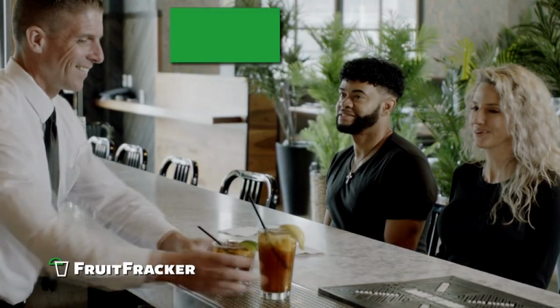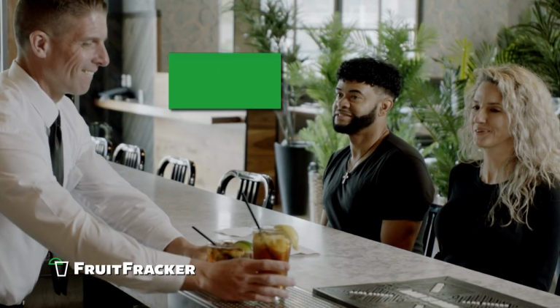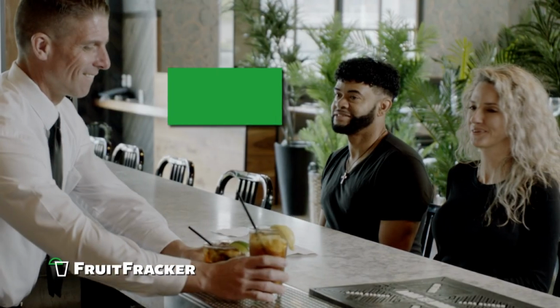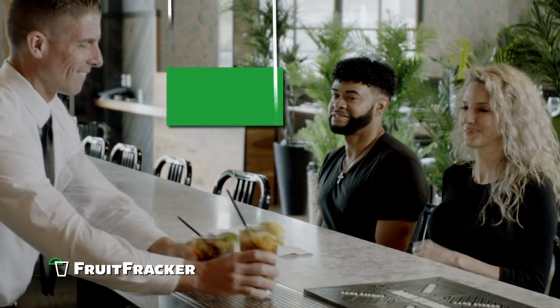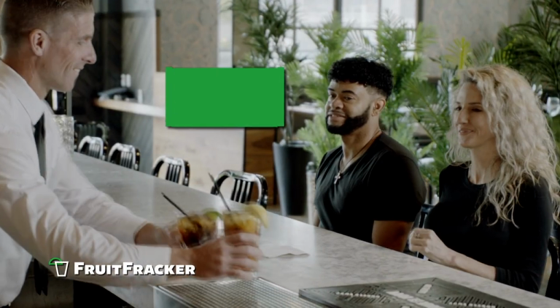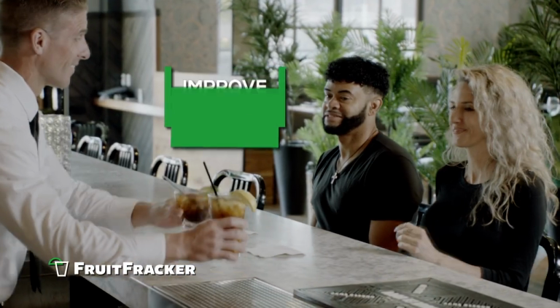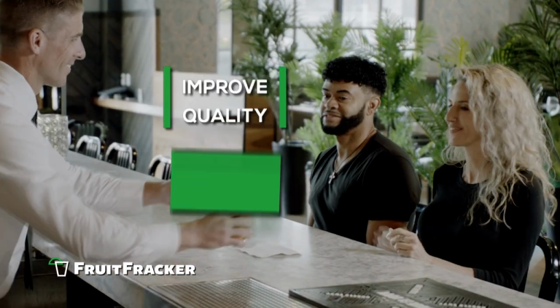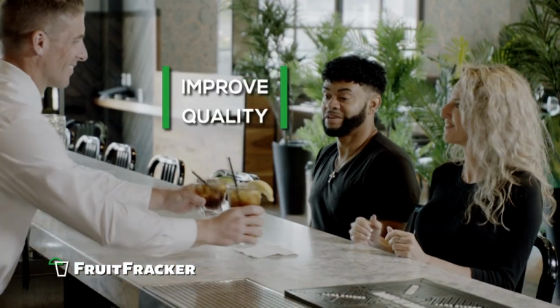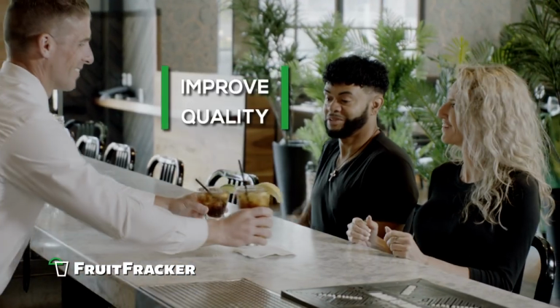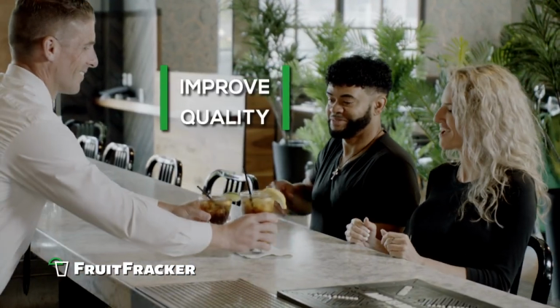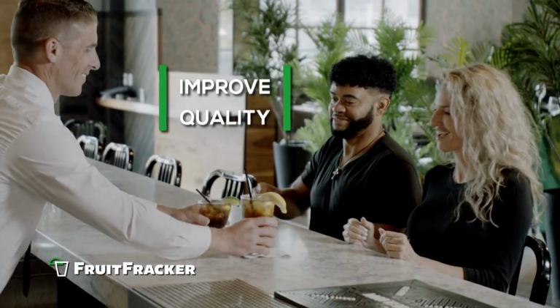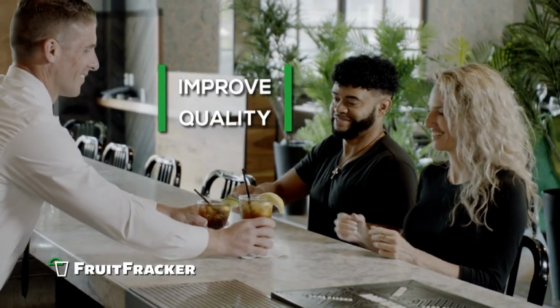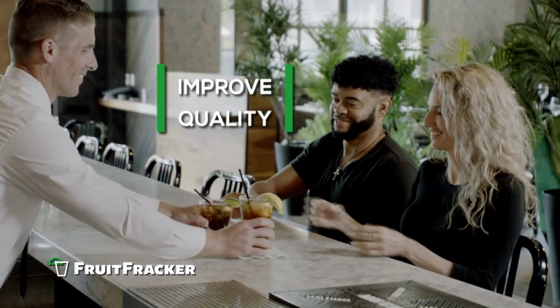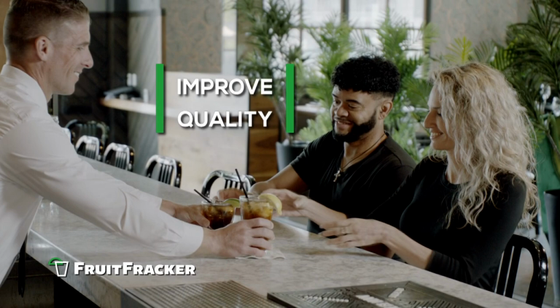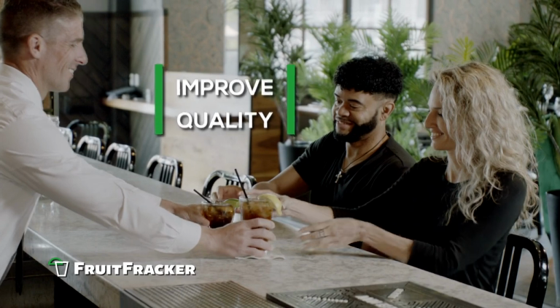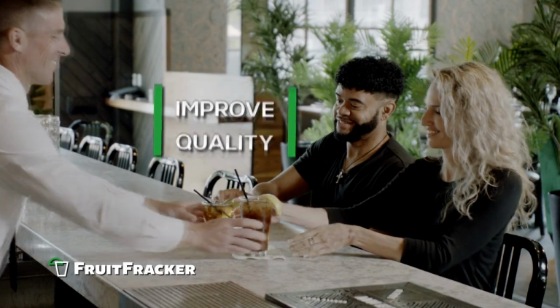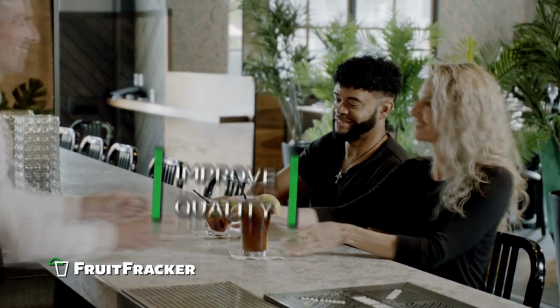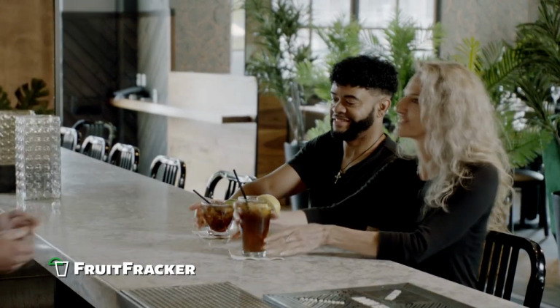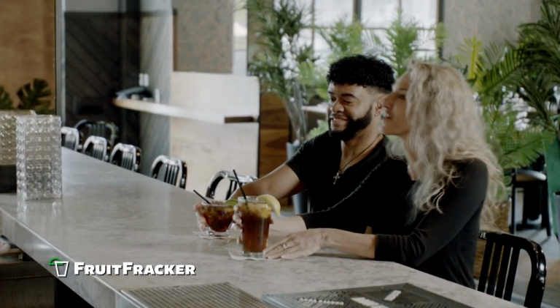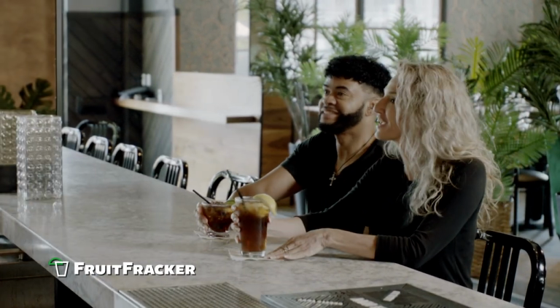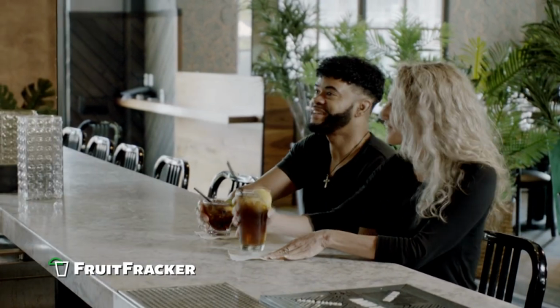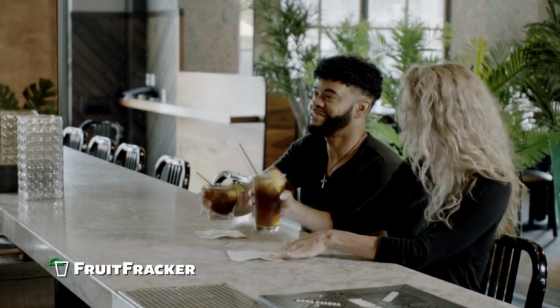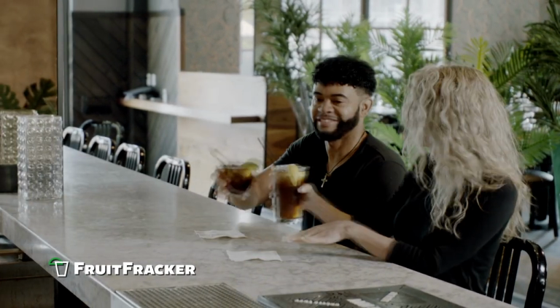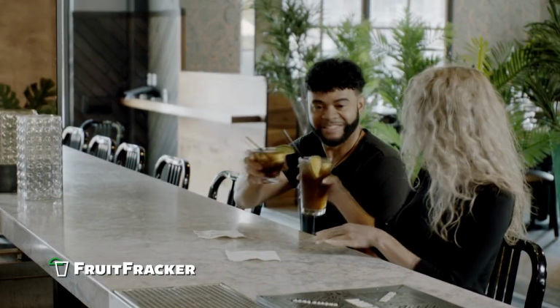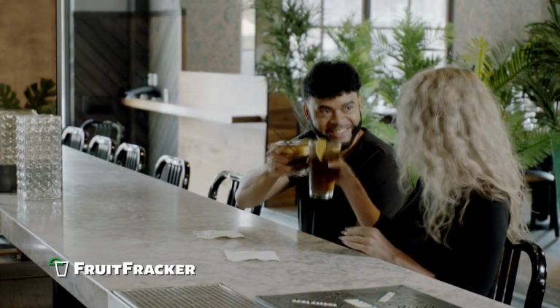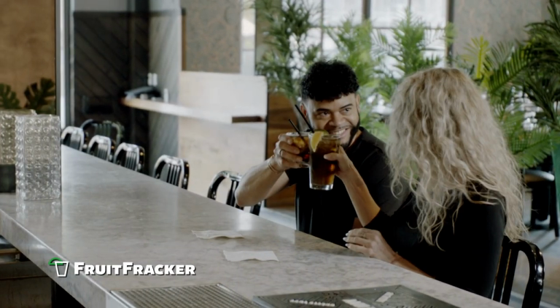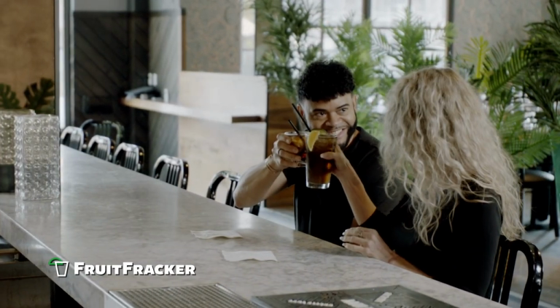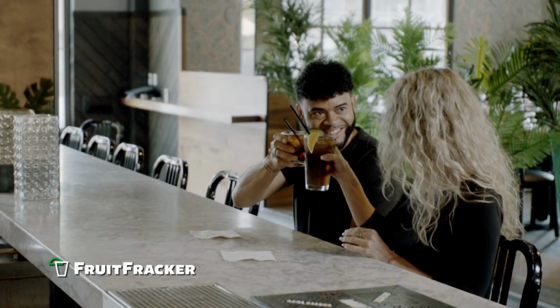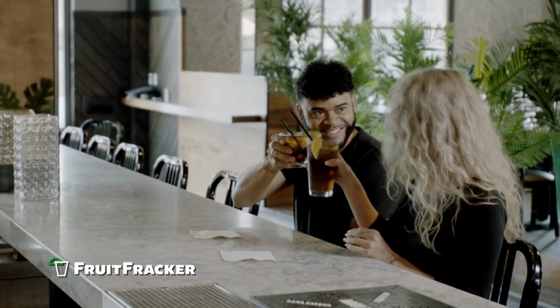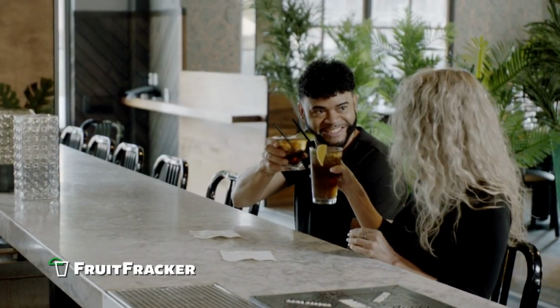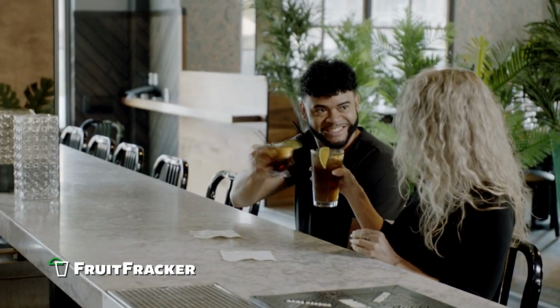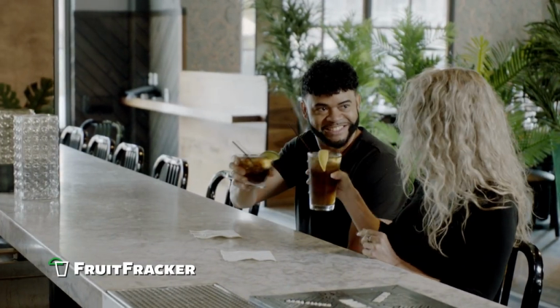You can also be confident that each lemon or lime wedge will be sliced consistently for a perfectly served drink and happy customers every time.